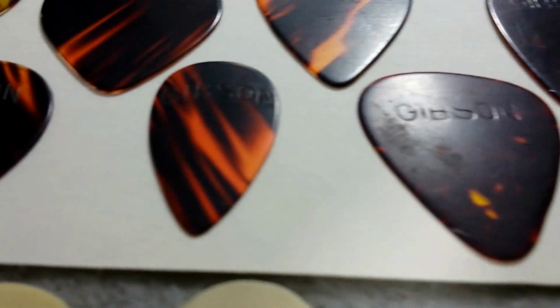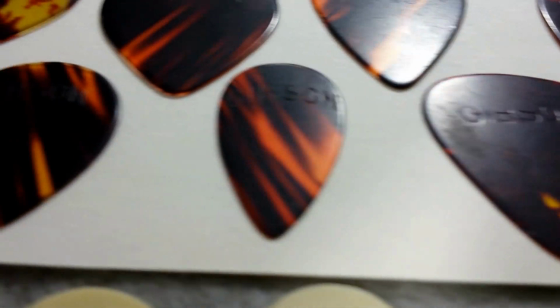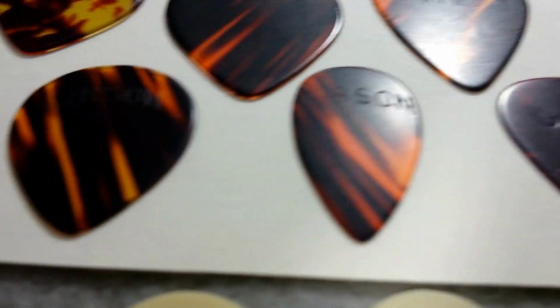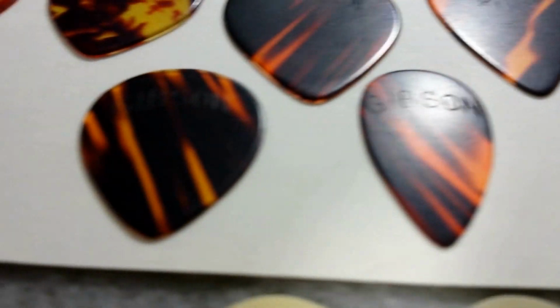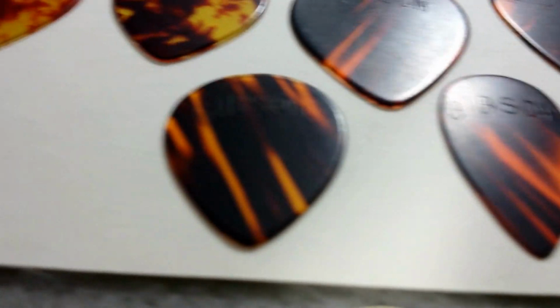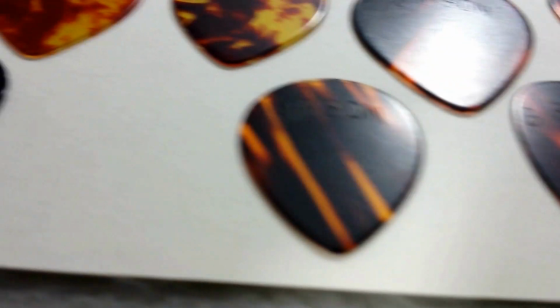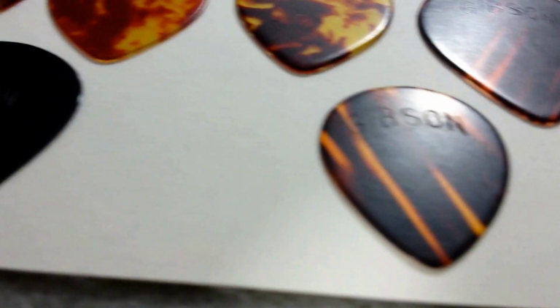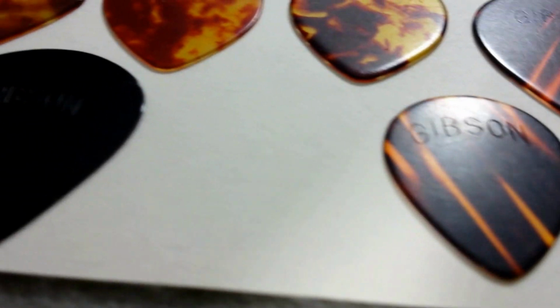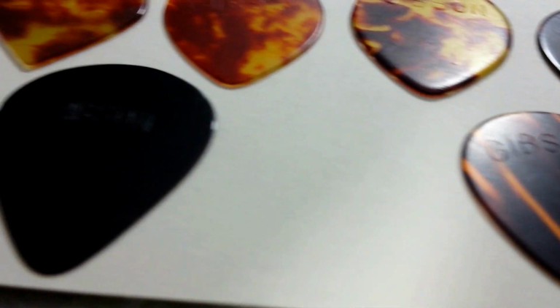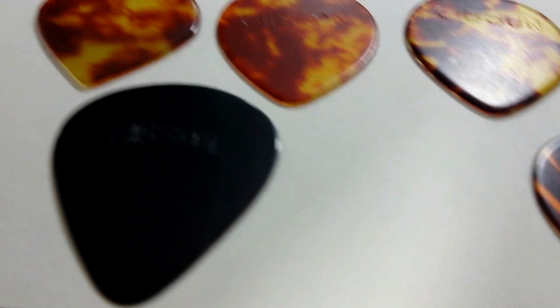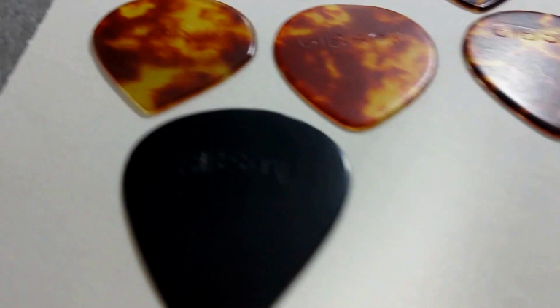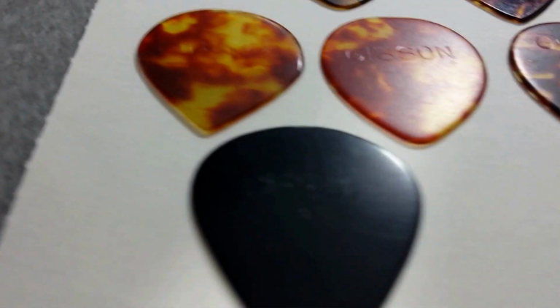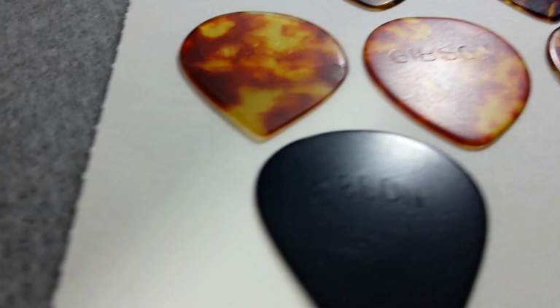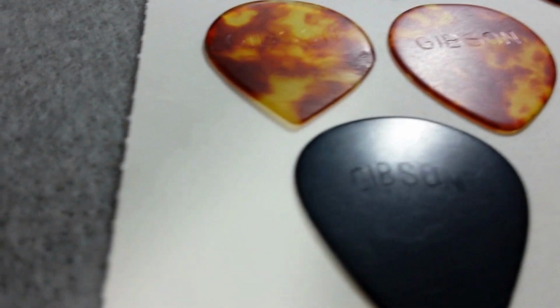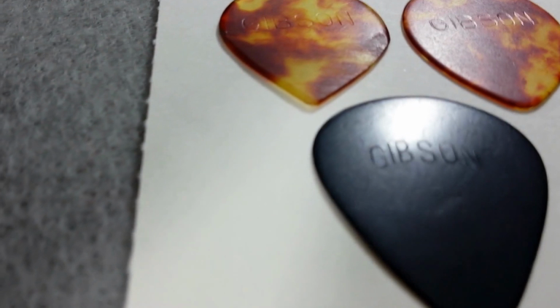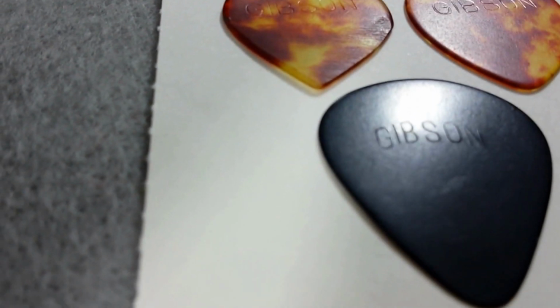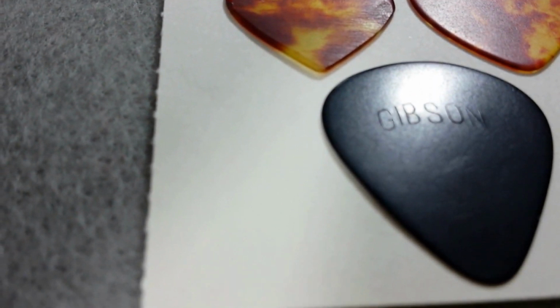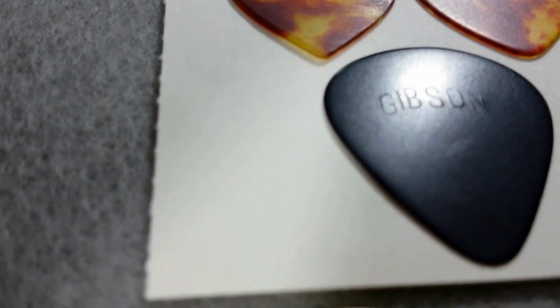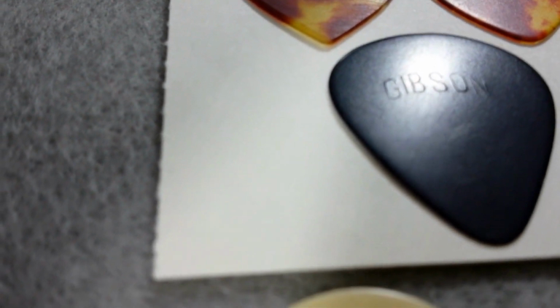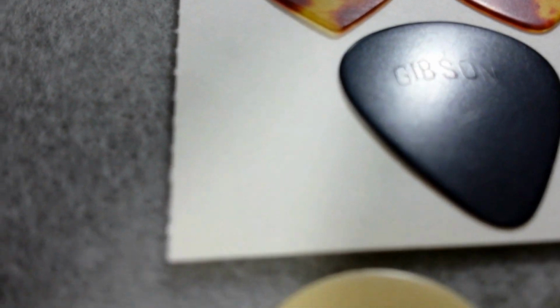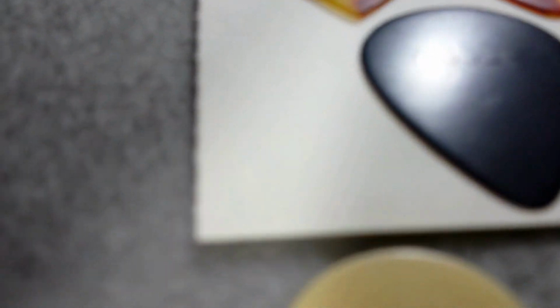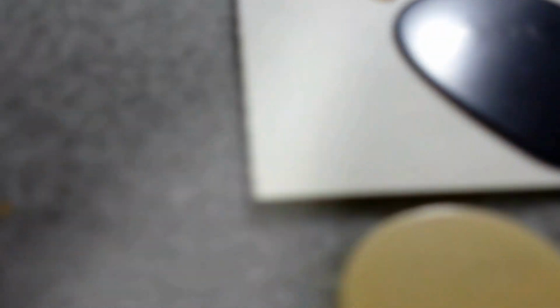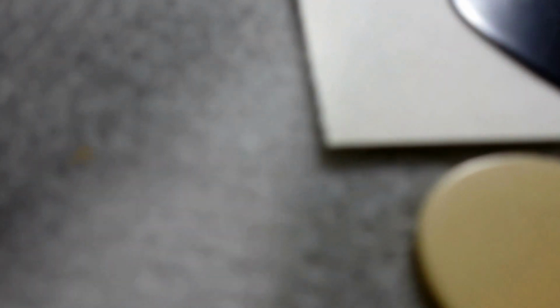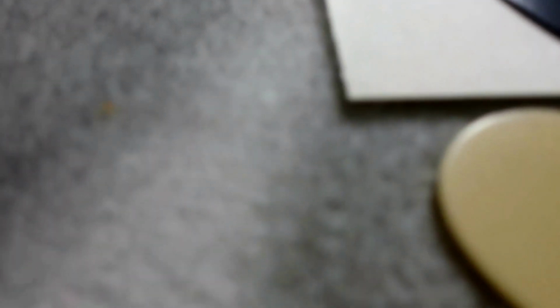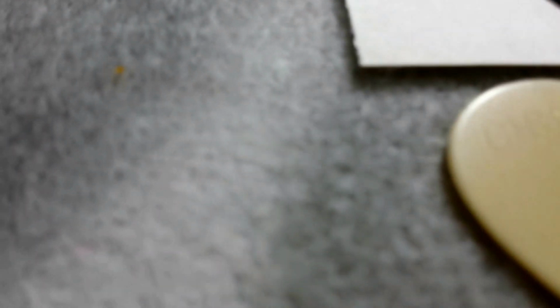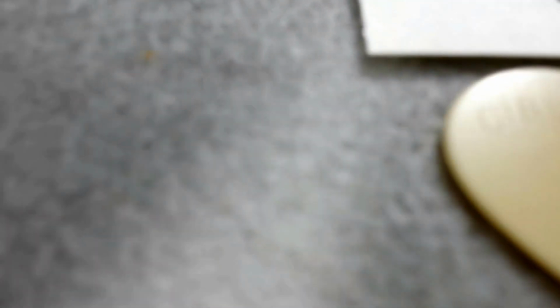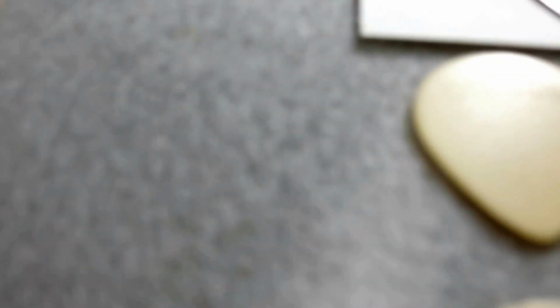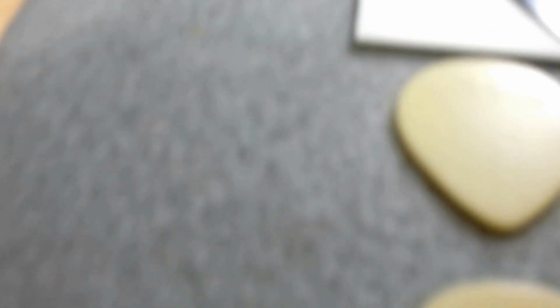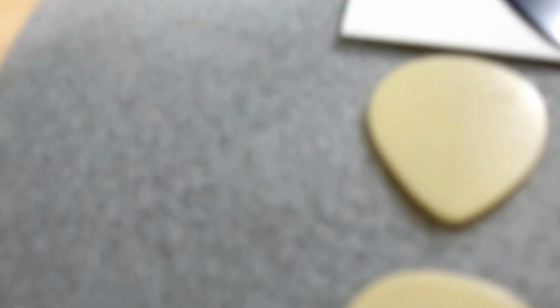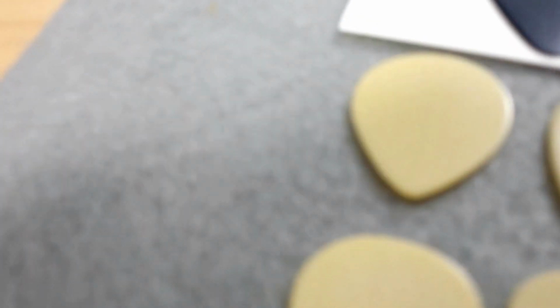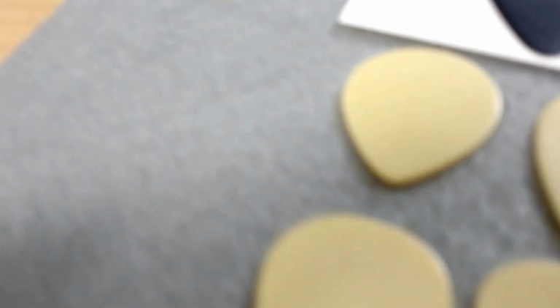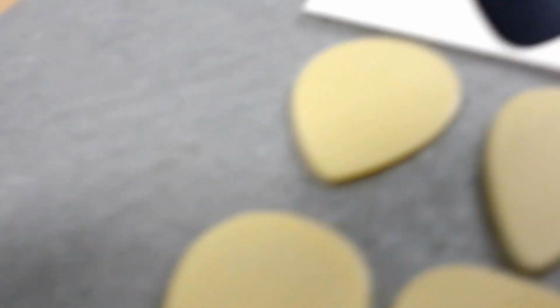We're going through these logos here. The only black Gibson I have. Now we're moving down to Ivoryoid.